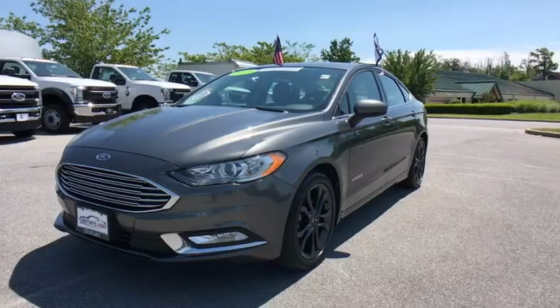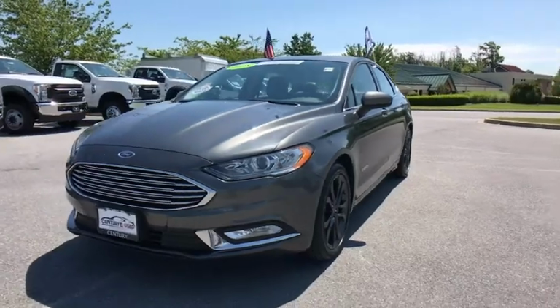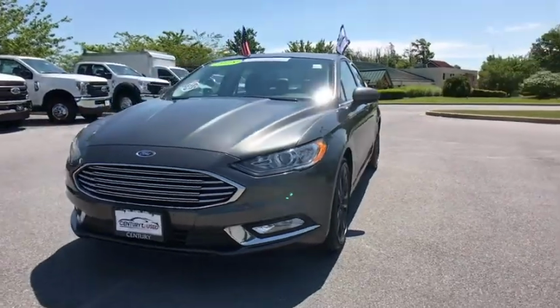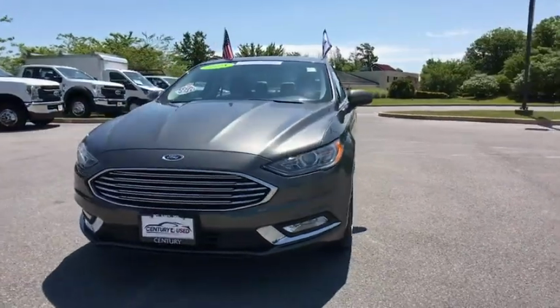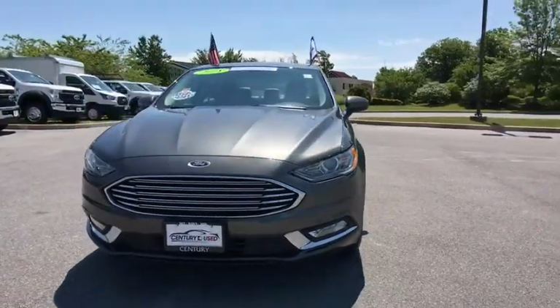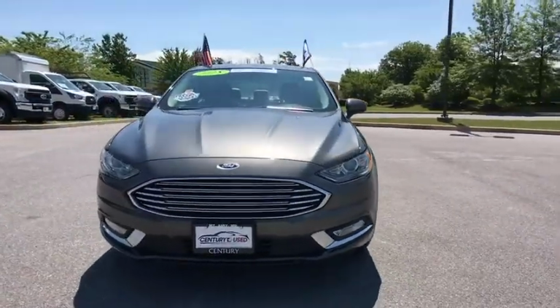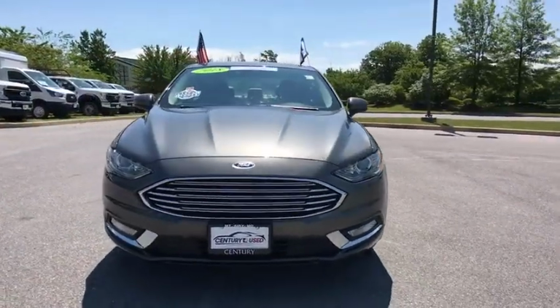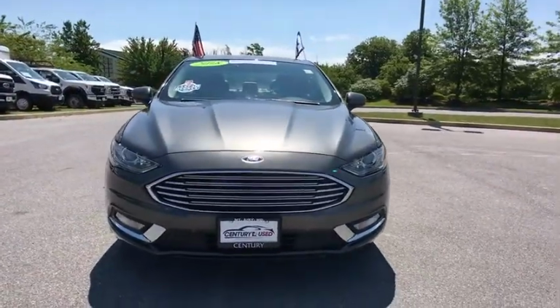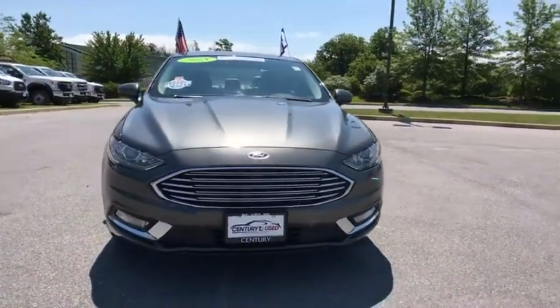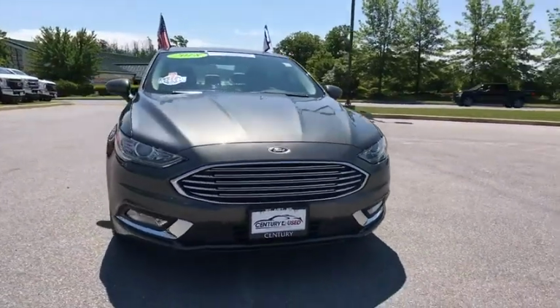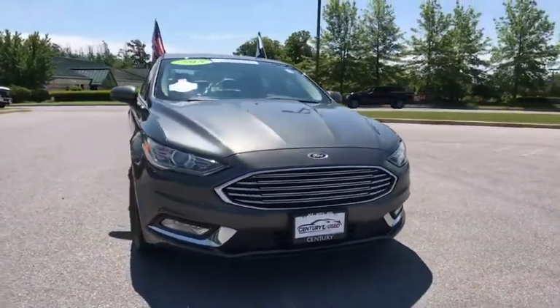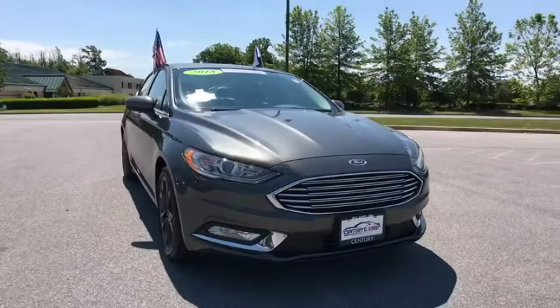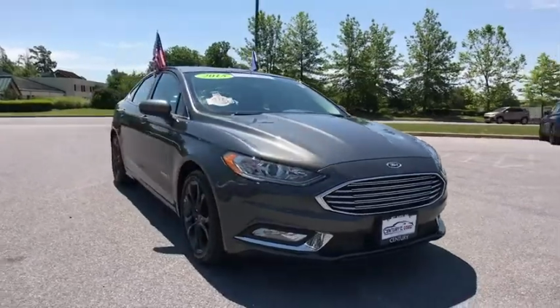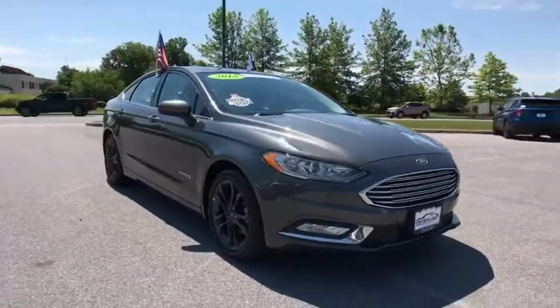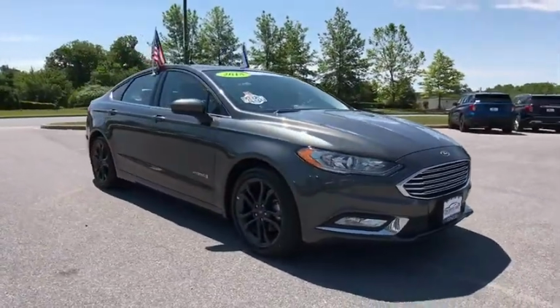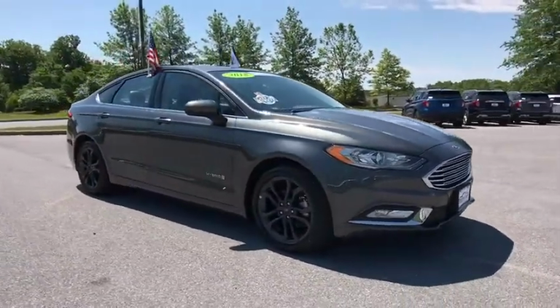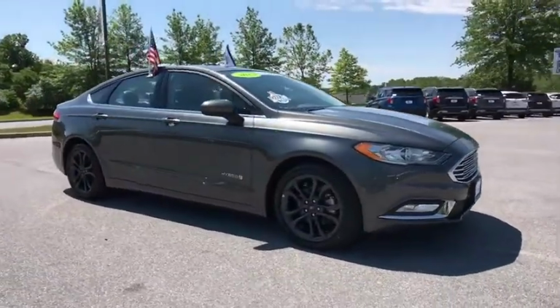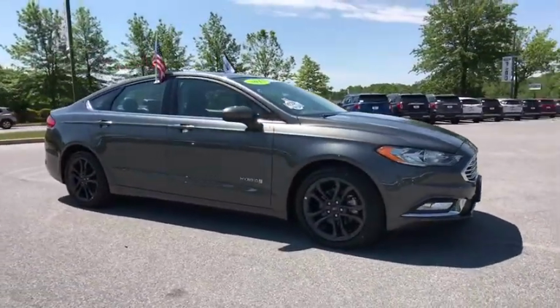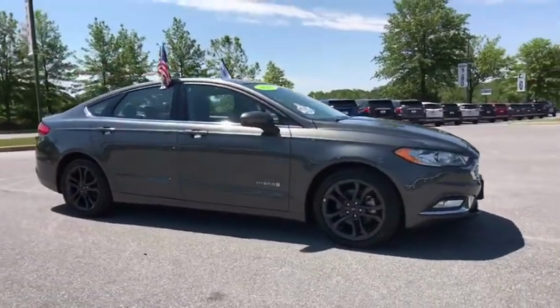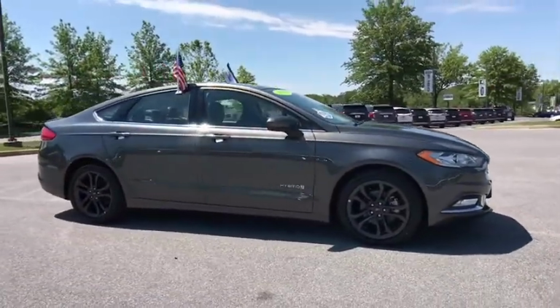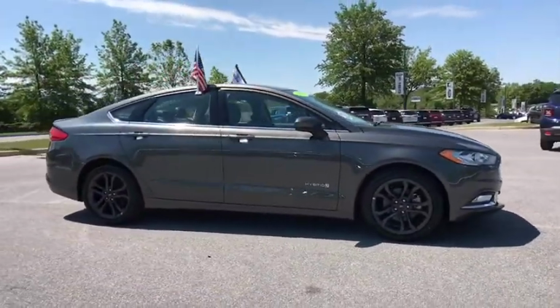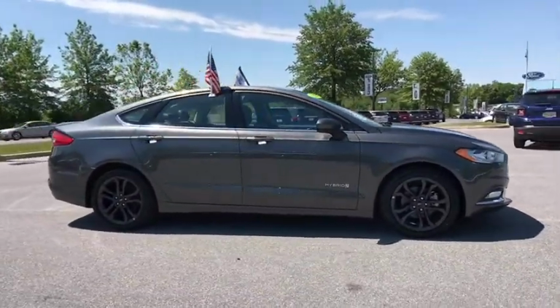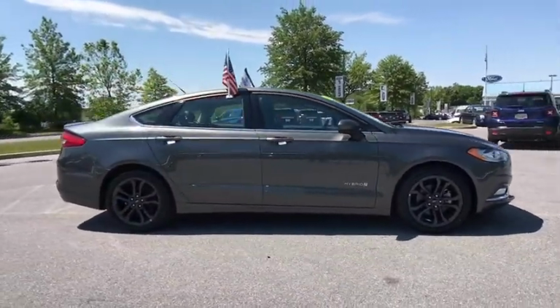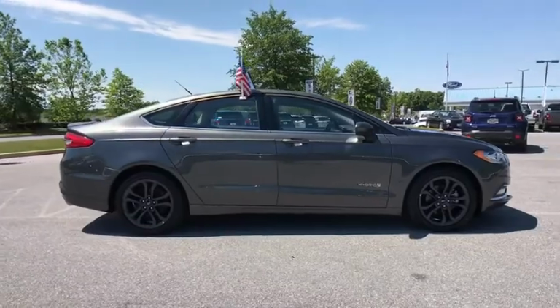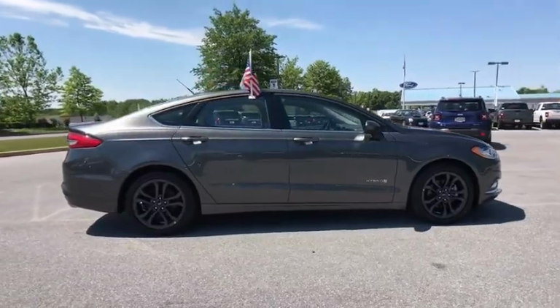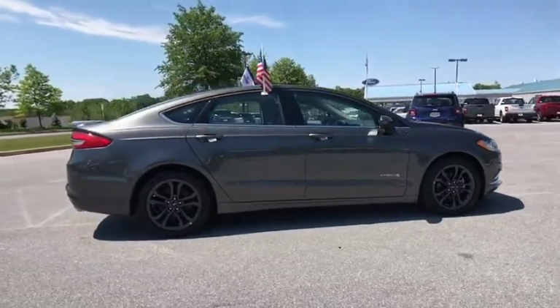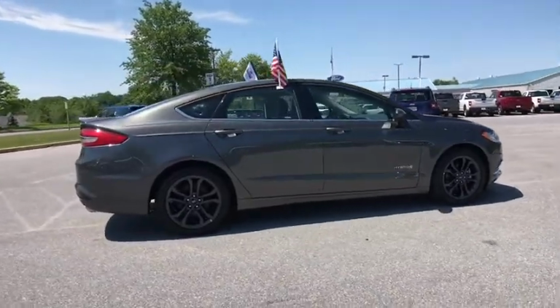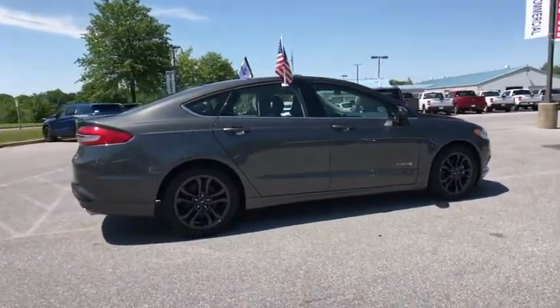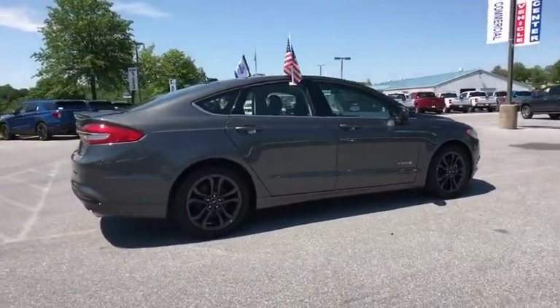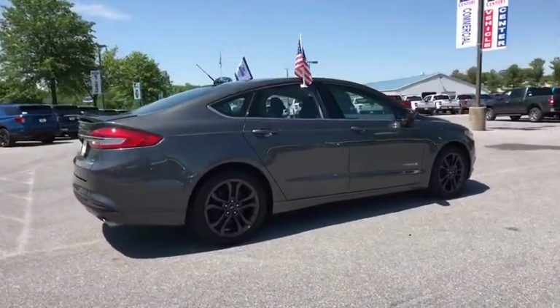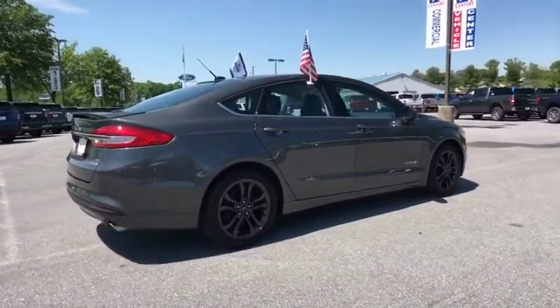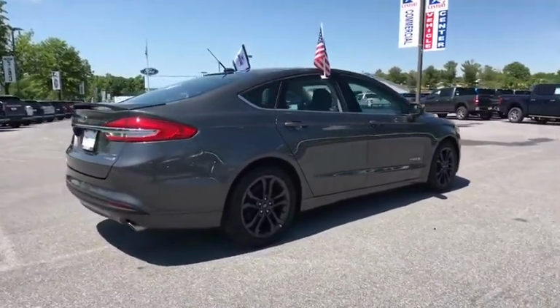We are pleased to show you the 2018 Ford Fusion Hybrid. You can have both impressive power and great economy in a Fusion. This vehicle has less than 35,000 miles. Here are some of this vehicle's great options.